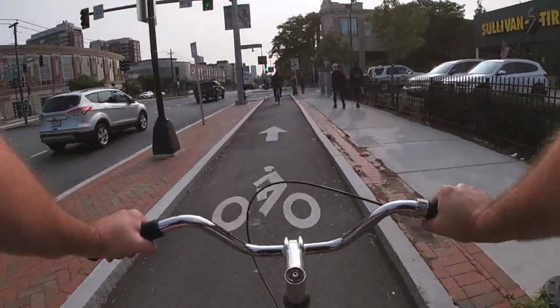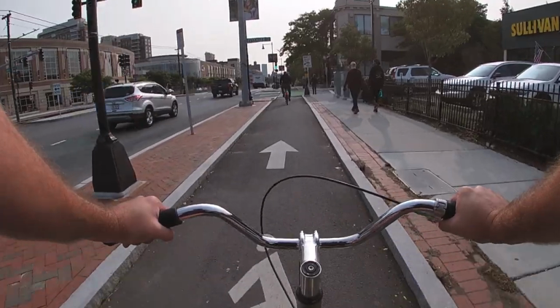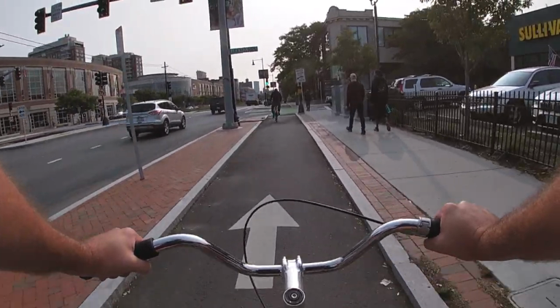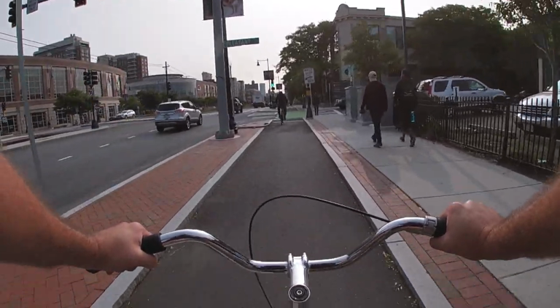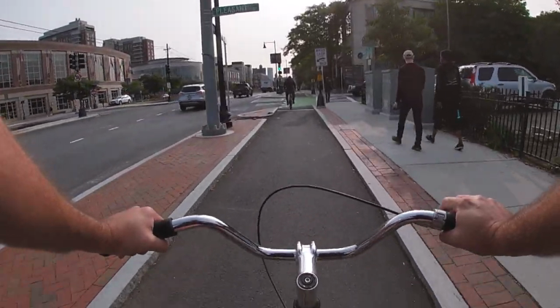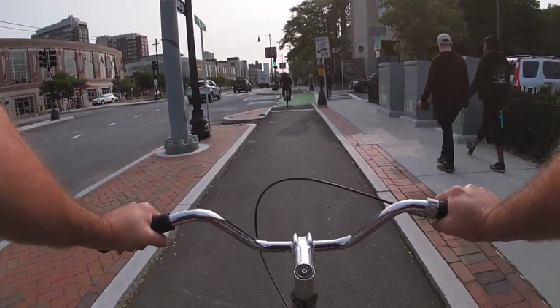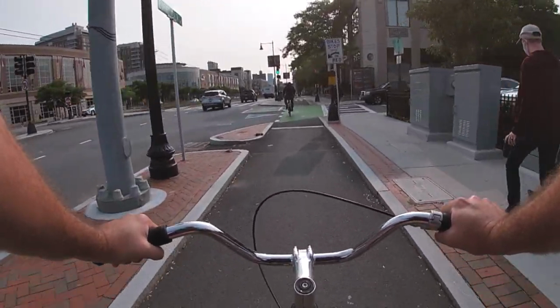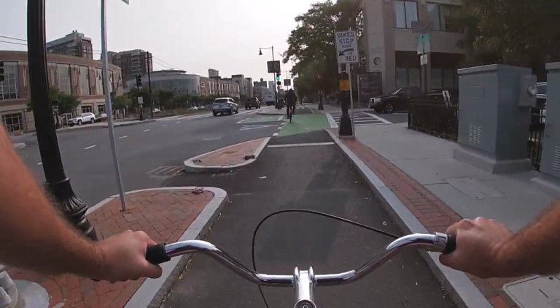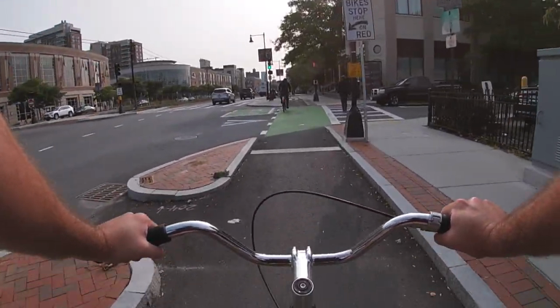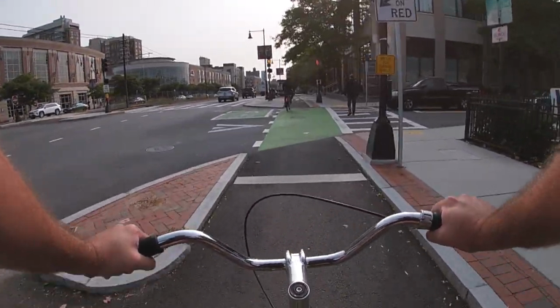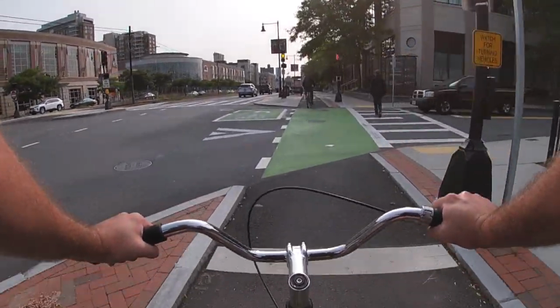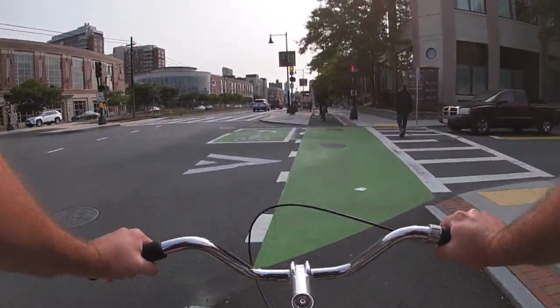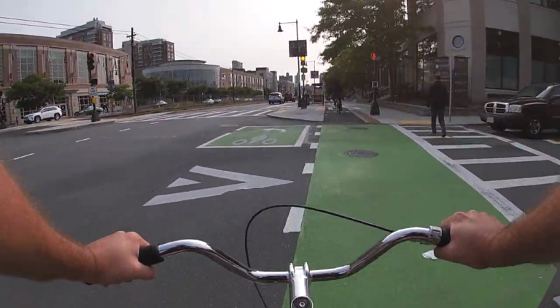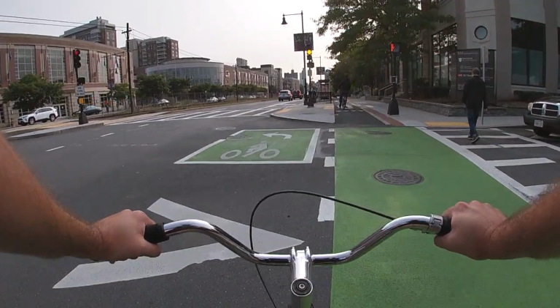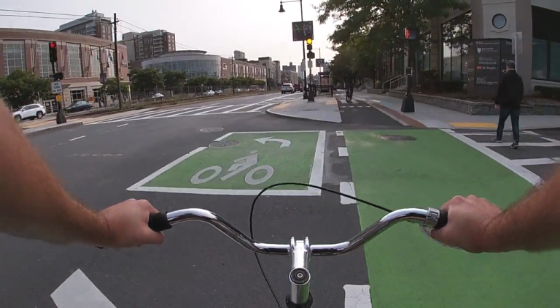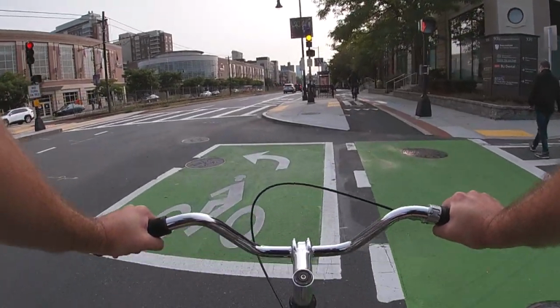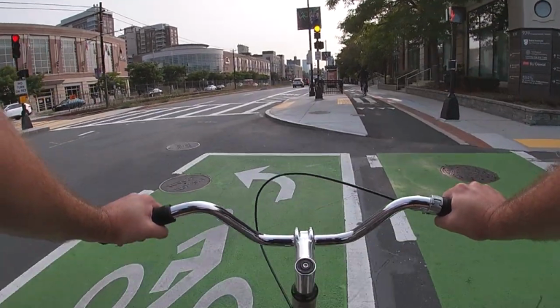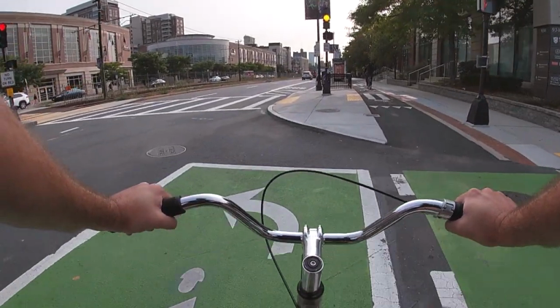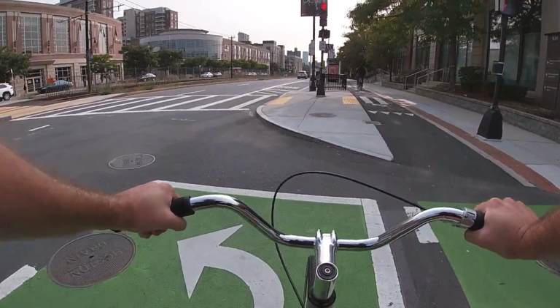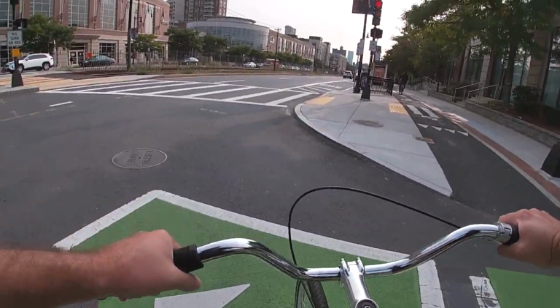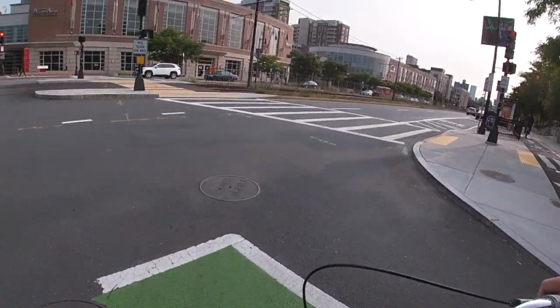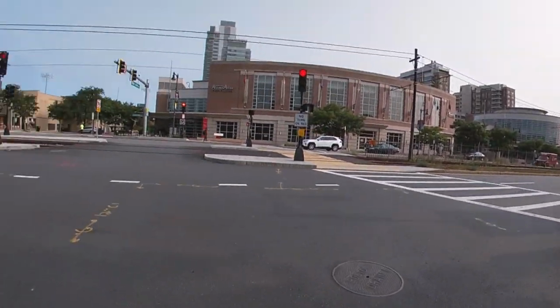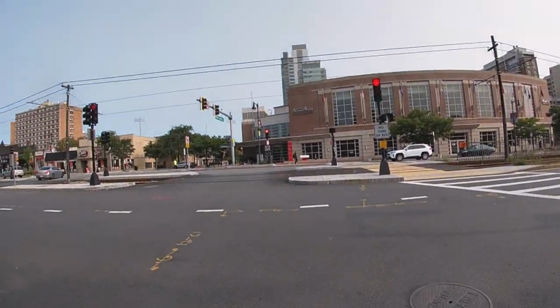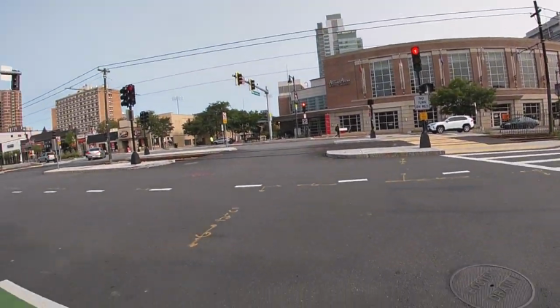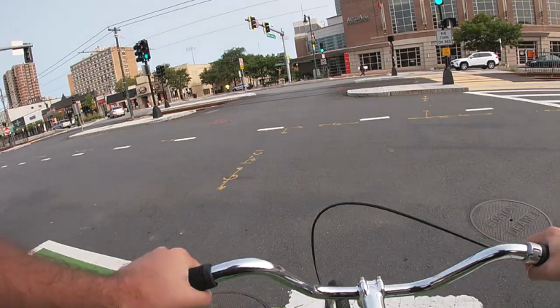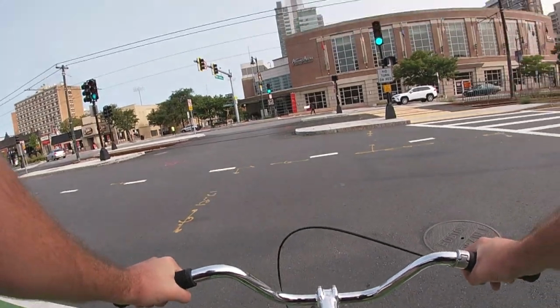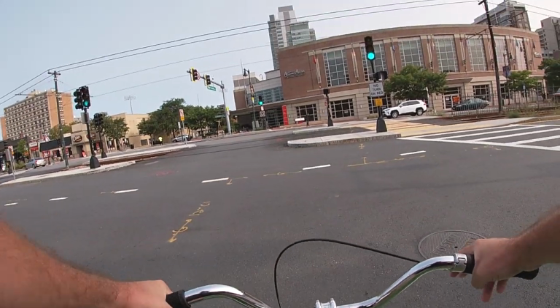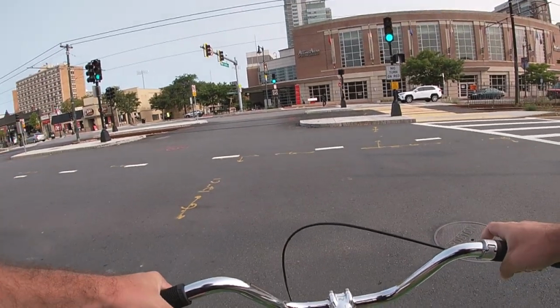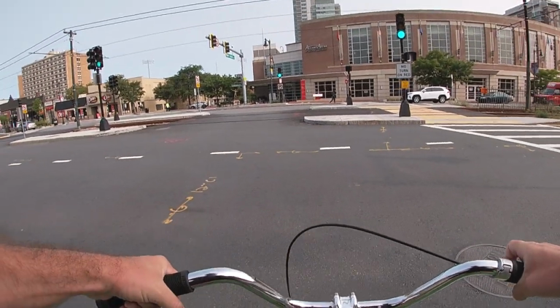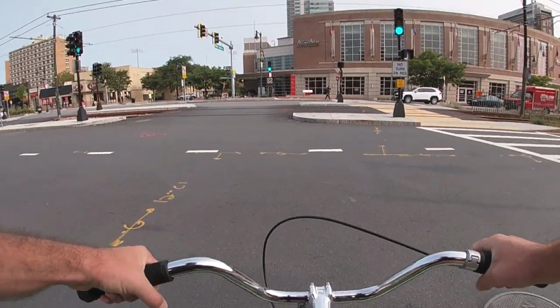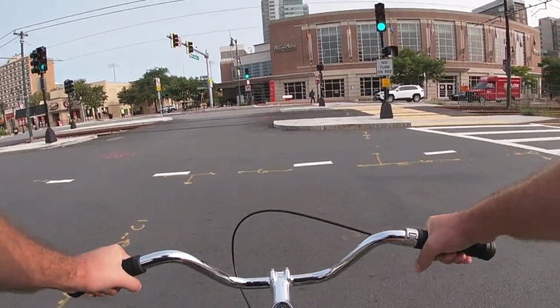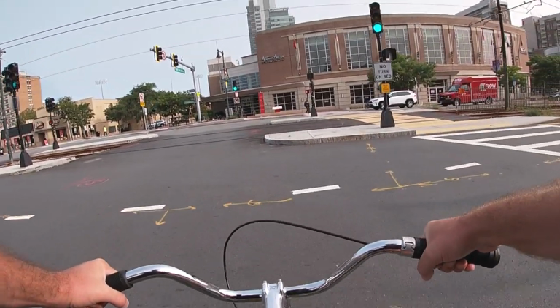One last thing about separated lanes — what if you want to take a left? How are you supposed to get over there? Well, look for these turn boxes. Just ride through the intersection, stop in the box, and turn your bike in the new direction that you want to ride. Wait for the light and ride on.